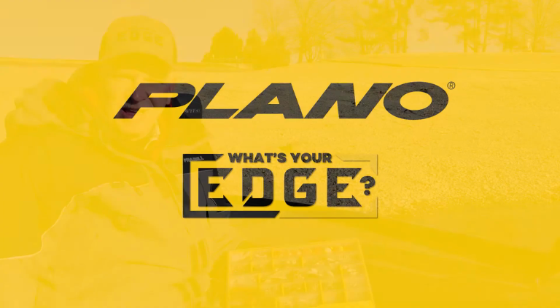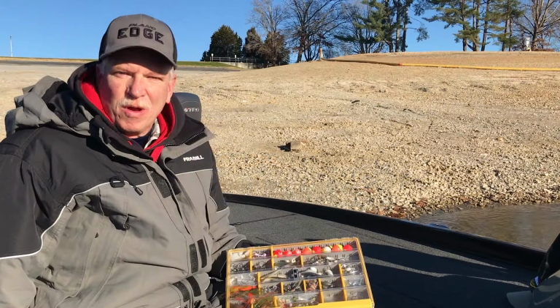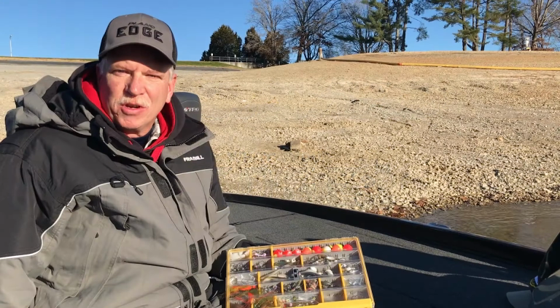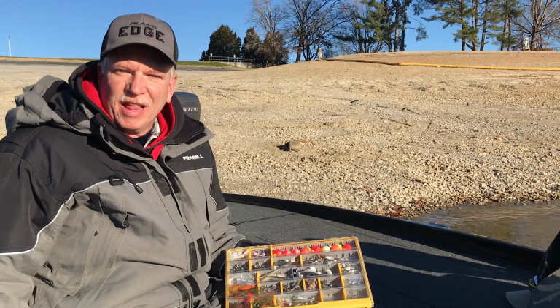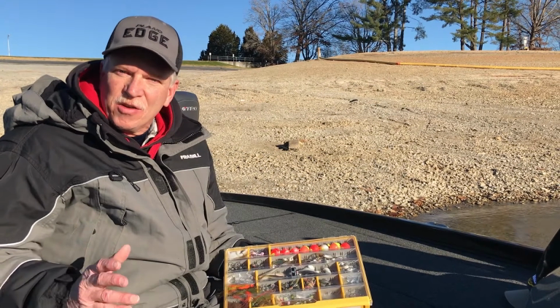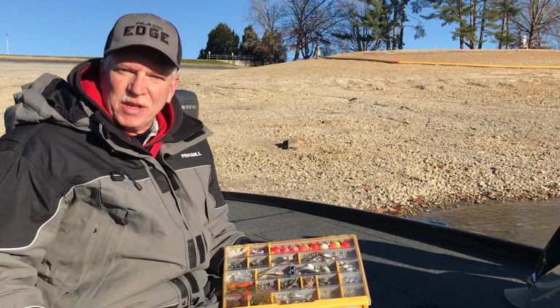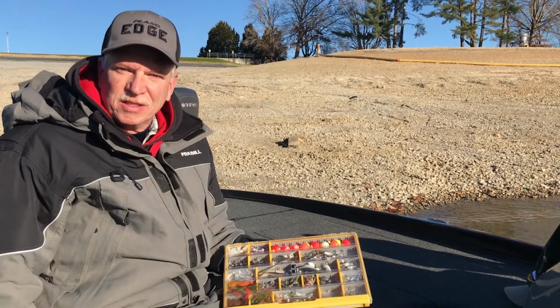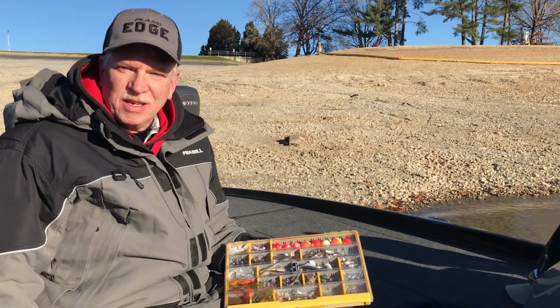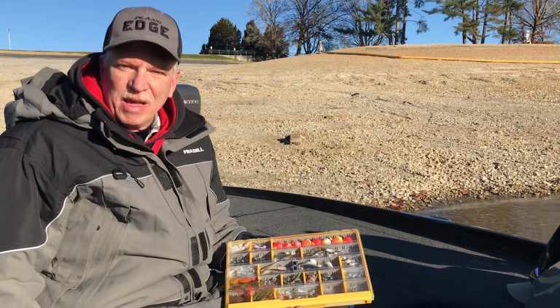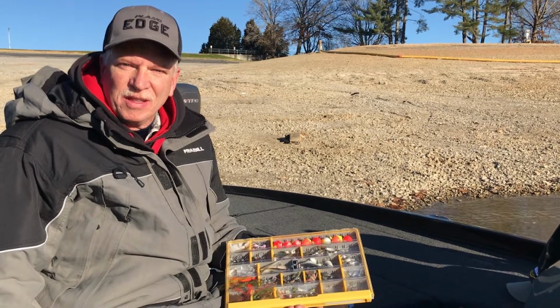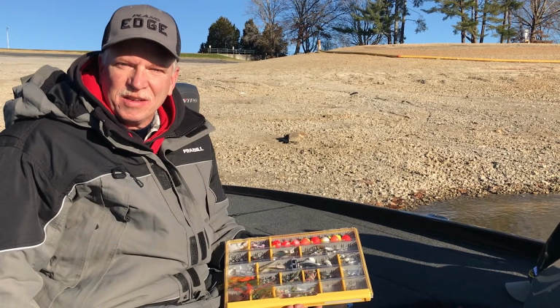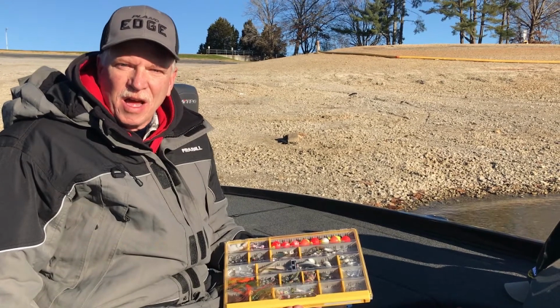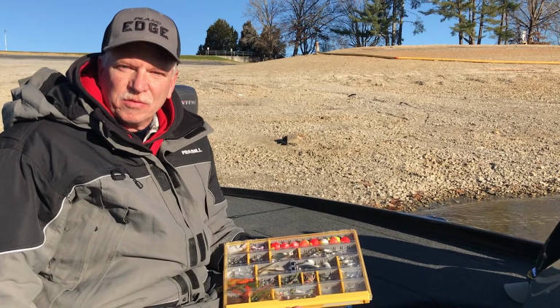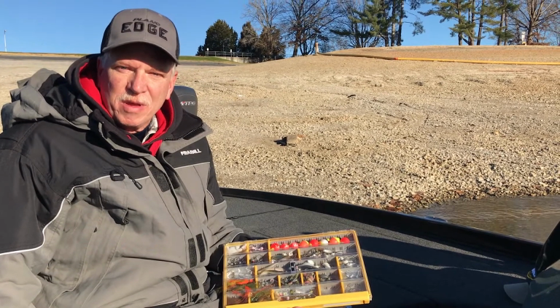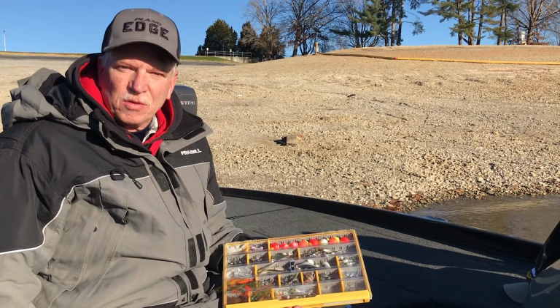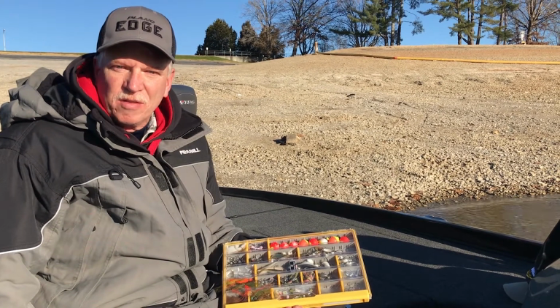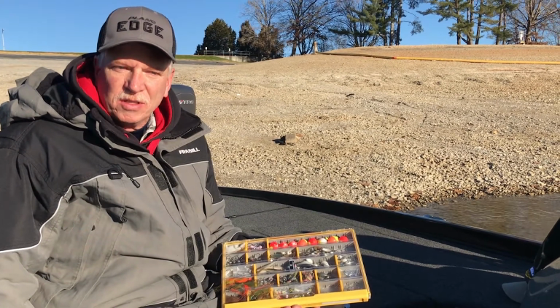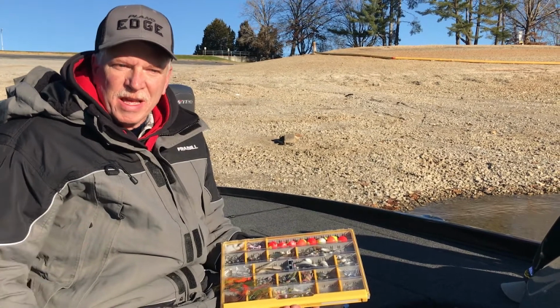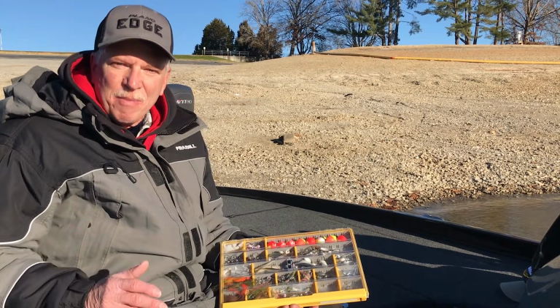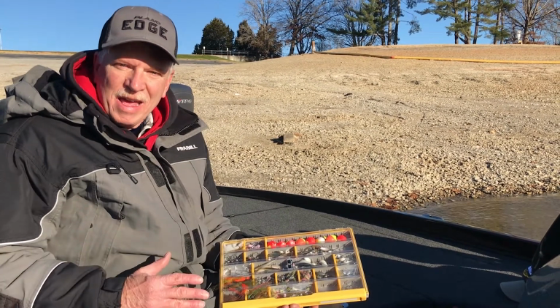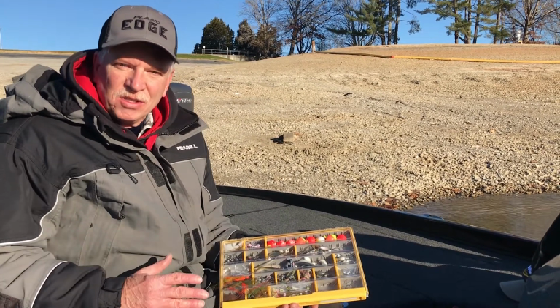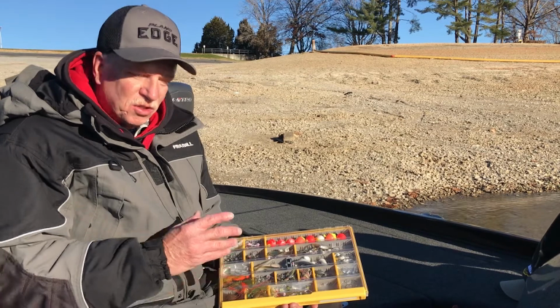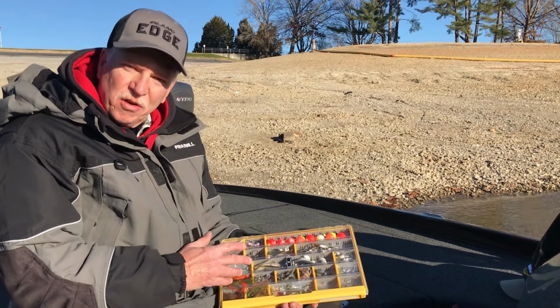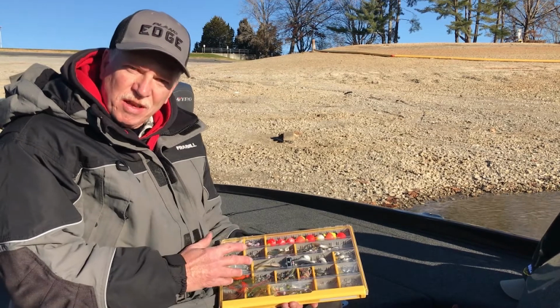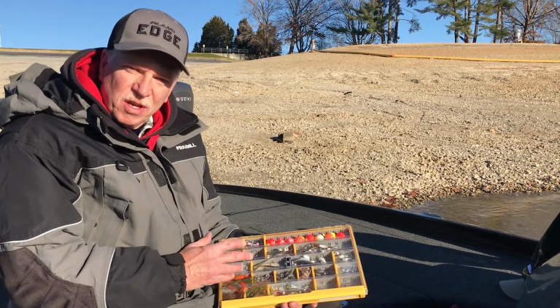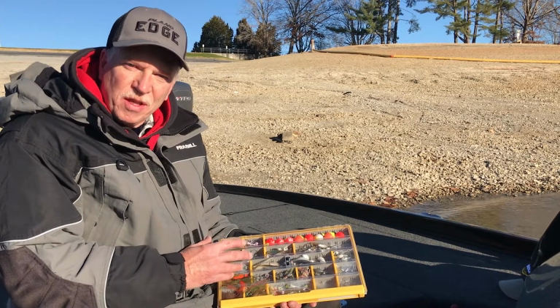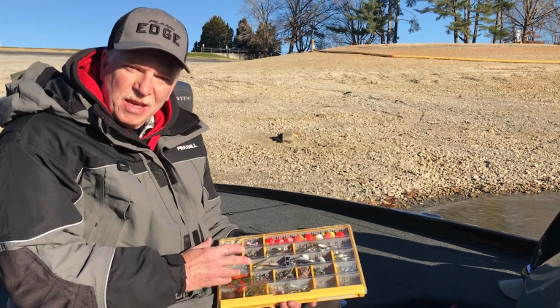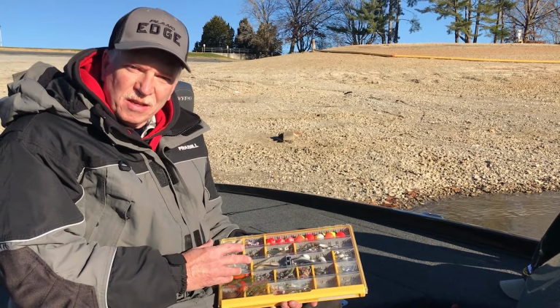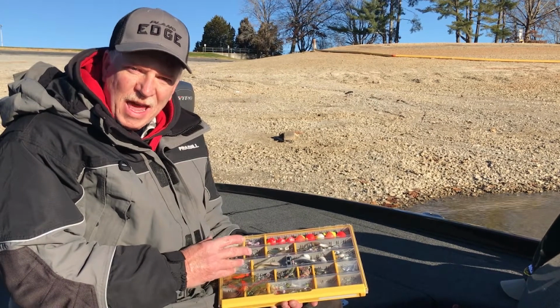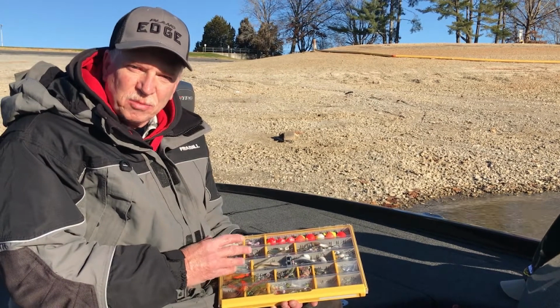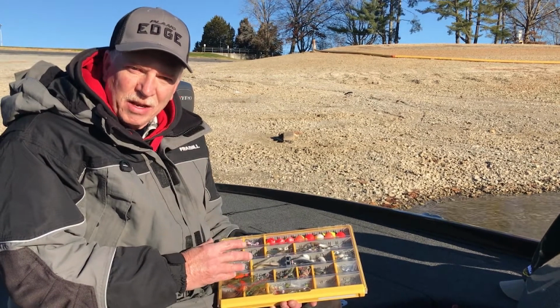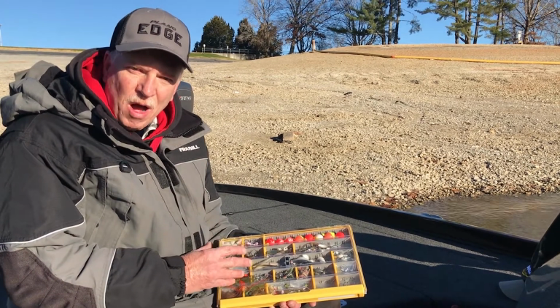Welcome to Cherokee Lake here in Northeast Tennessee. I'm Nathan Light, host of 3B Outdoors Television, and my edge is this 3,700 thin edge Plano box.